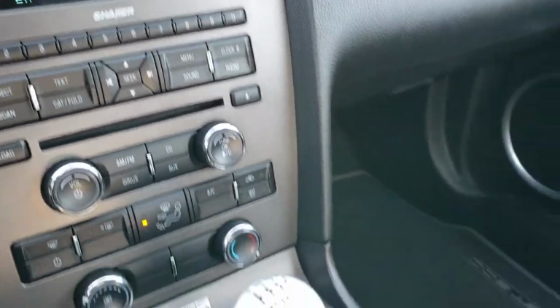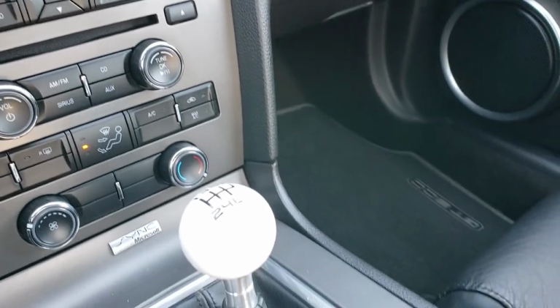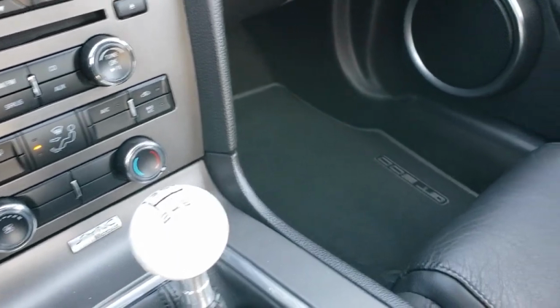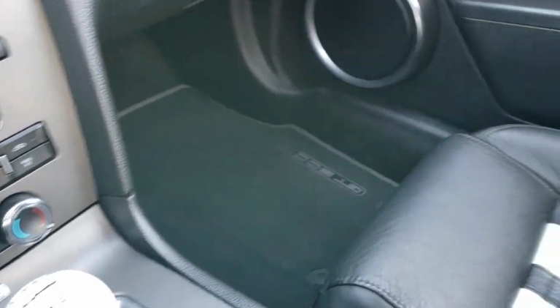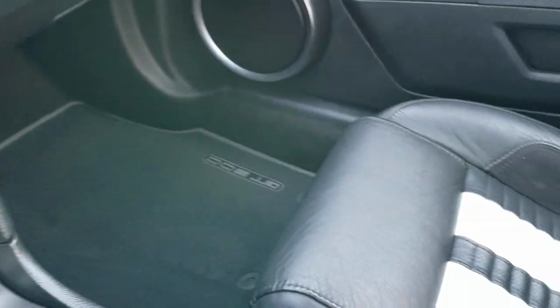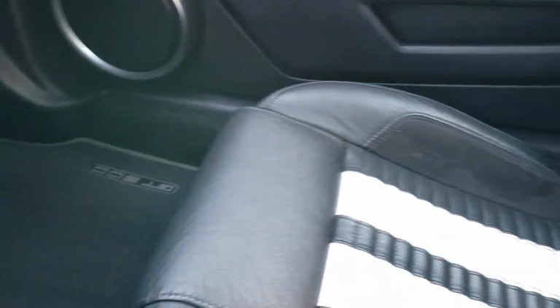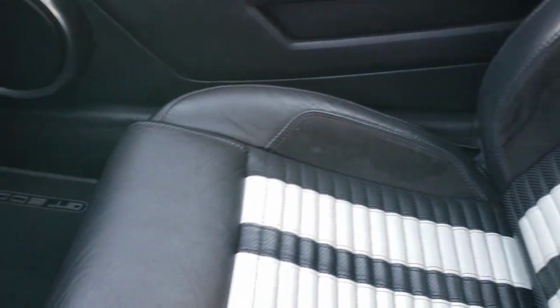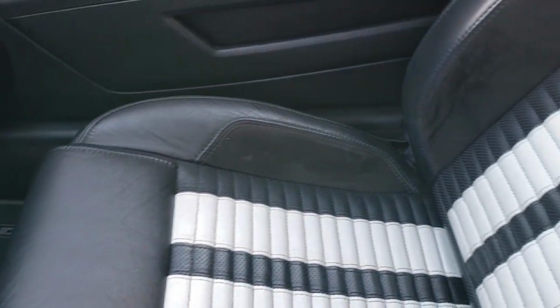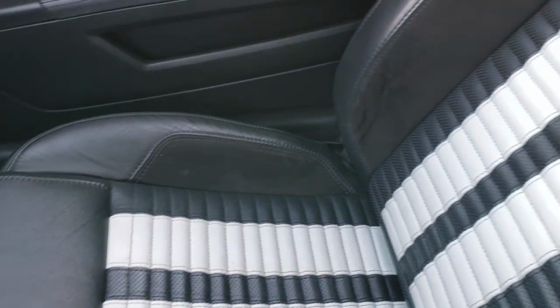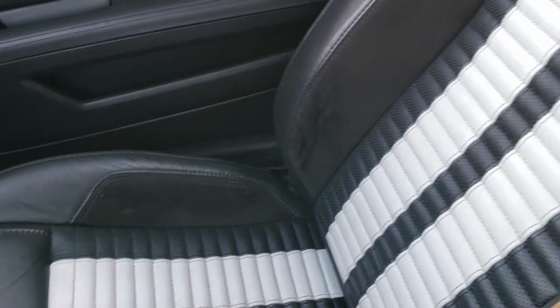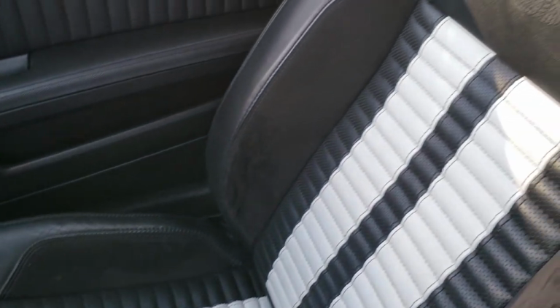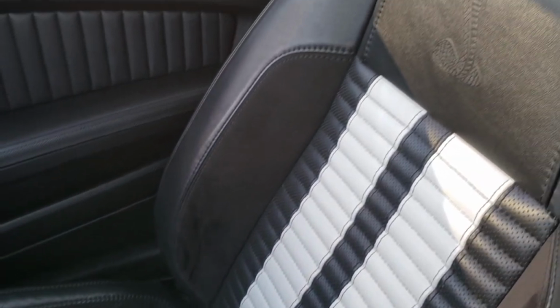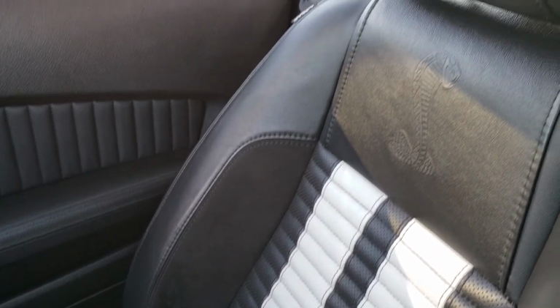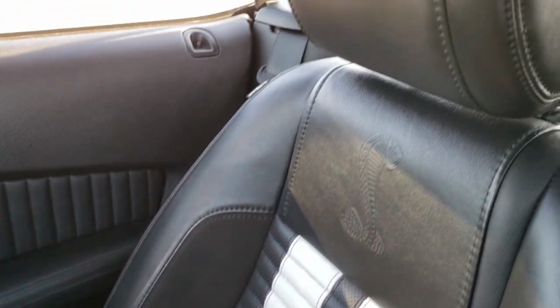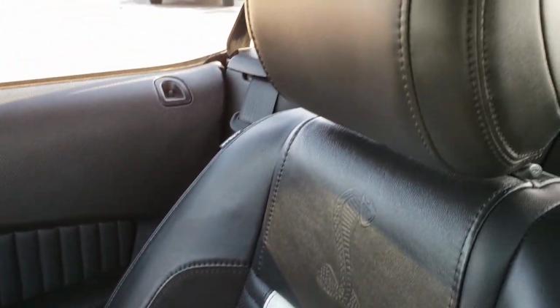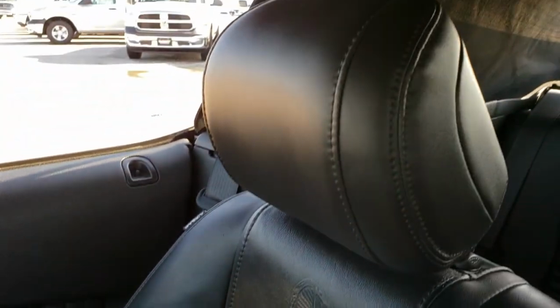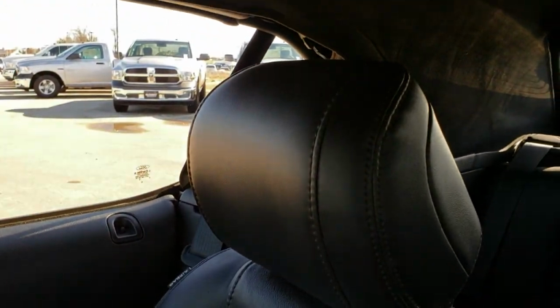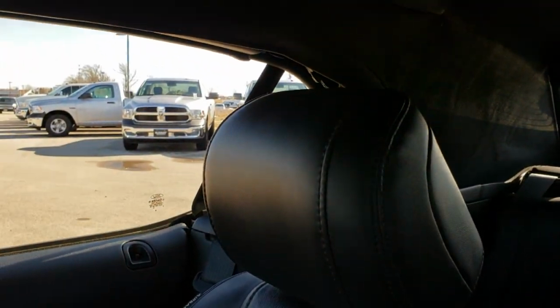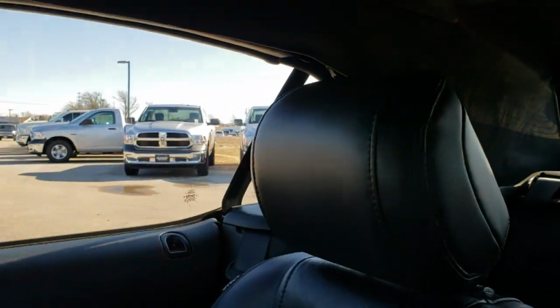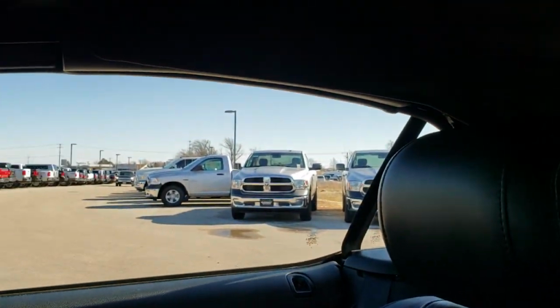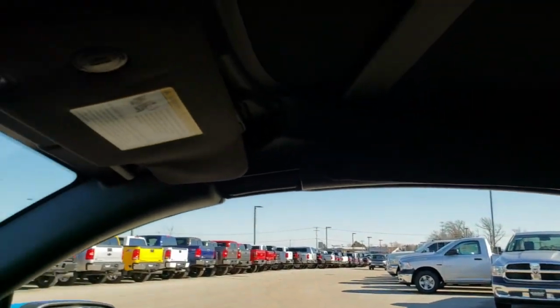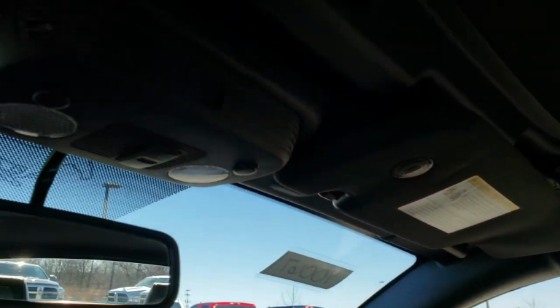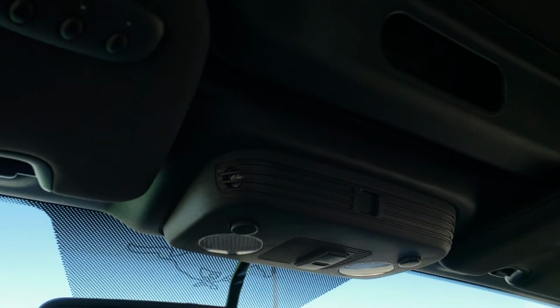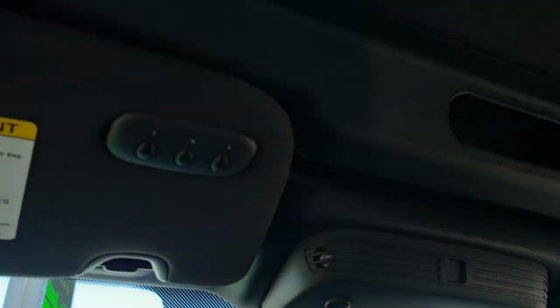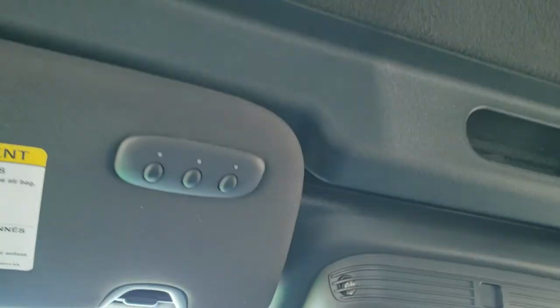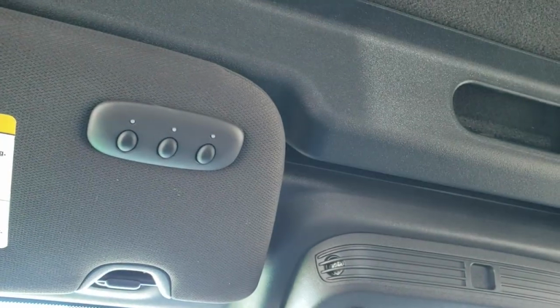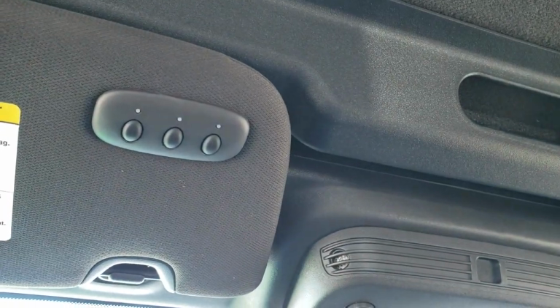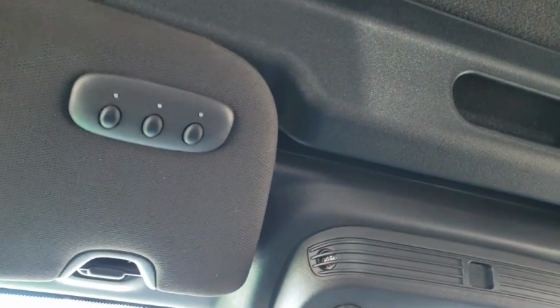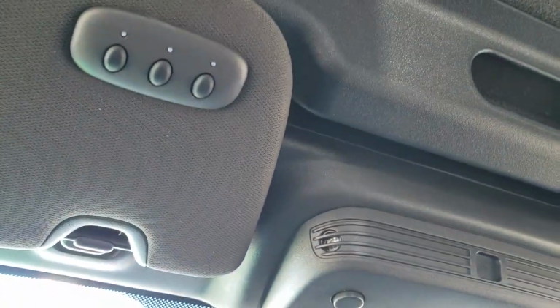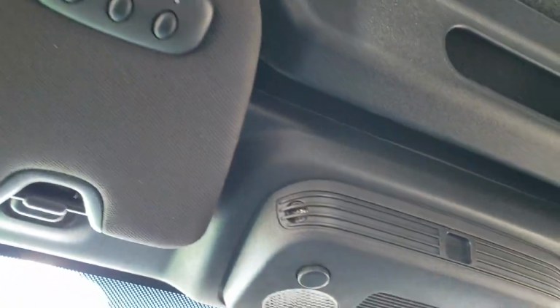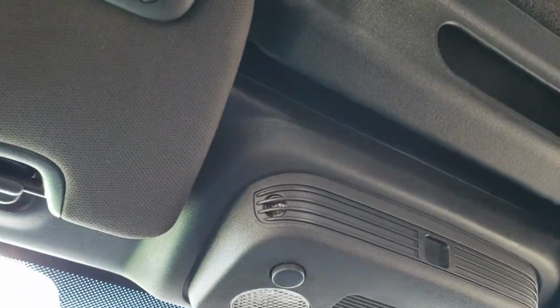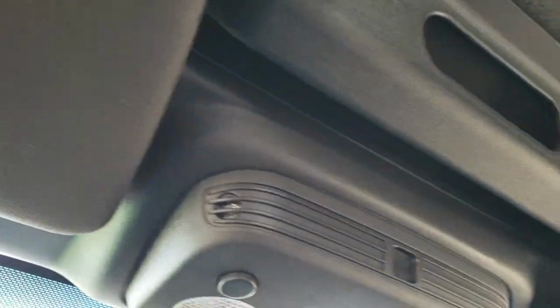You get the six-speed manual shifter right there. Passenger seat has no rips or tears. This car has never been smoked in — smells very, very clean. Up here we have the HomeLink buttons for your garage door, security systems, and lighting systems.